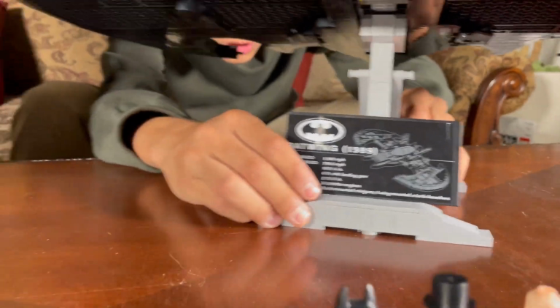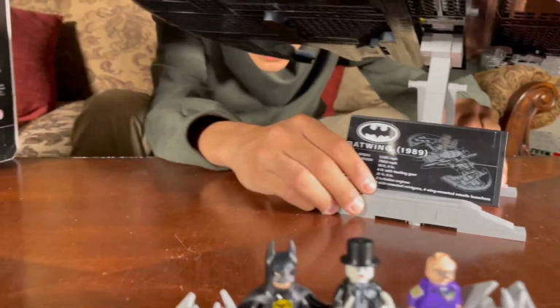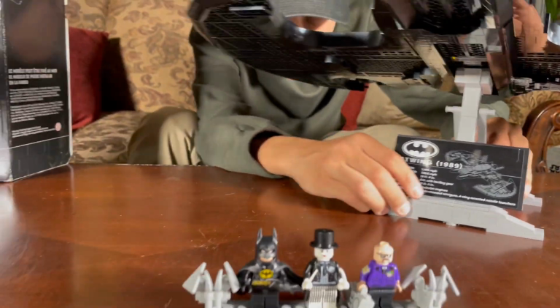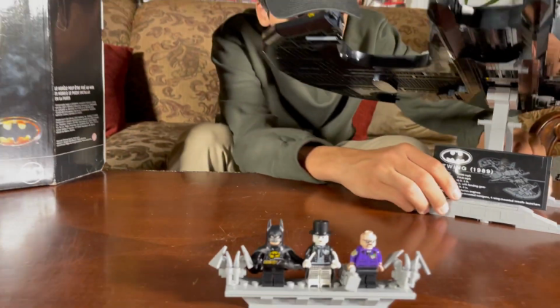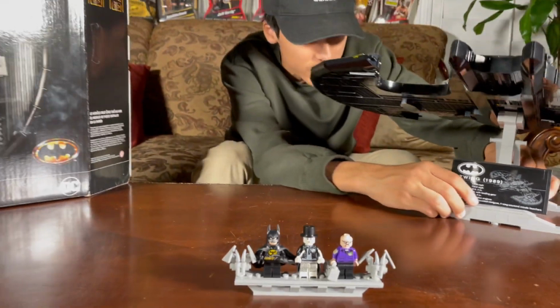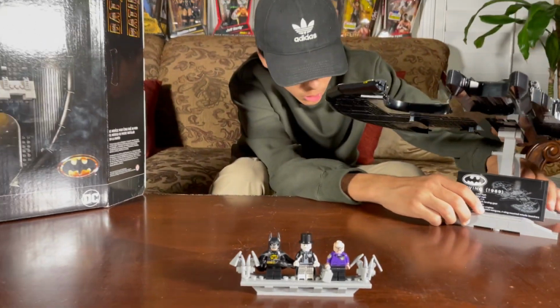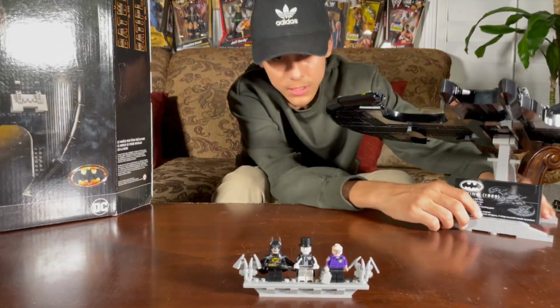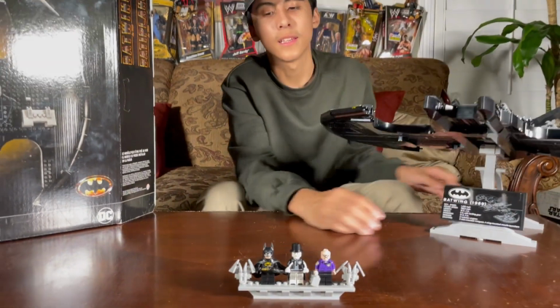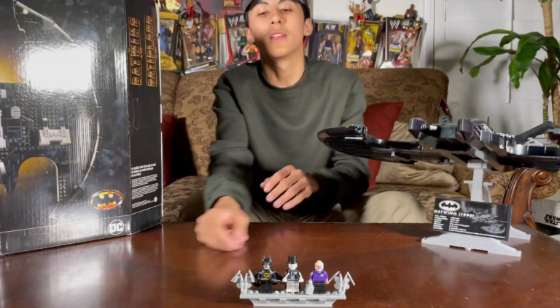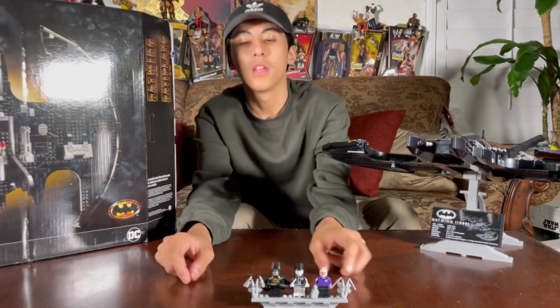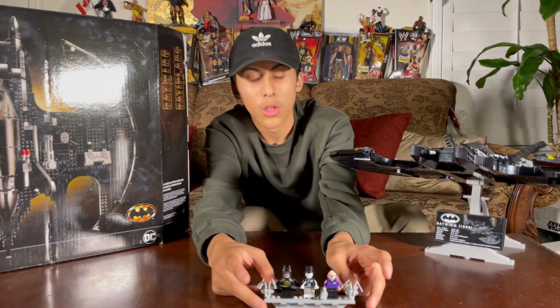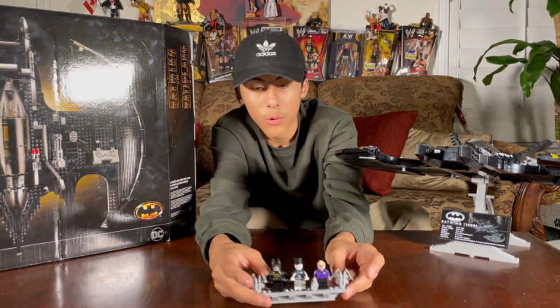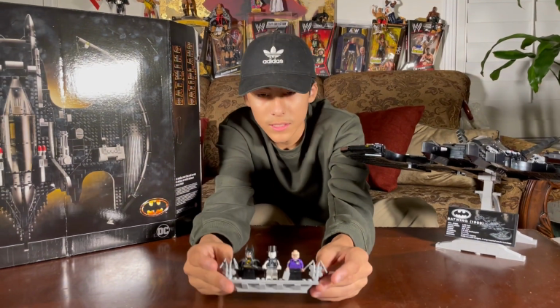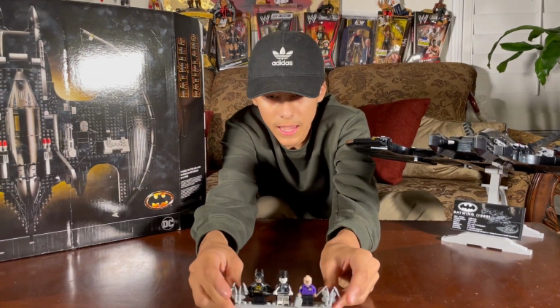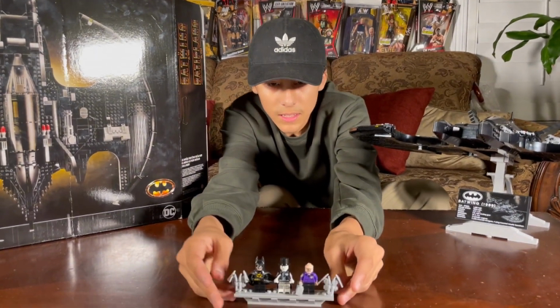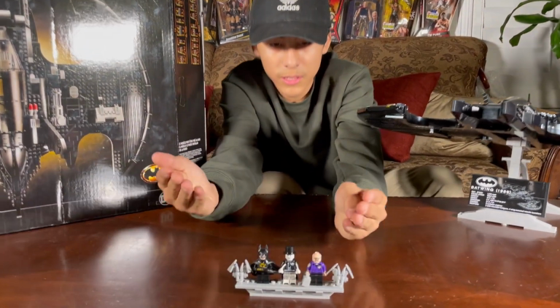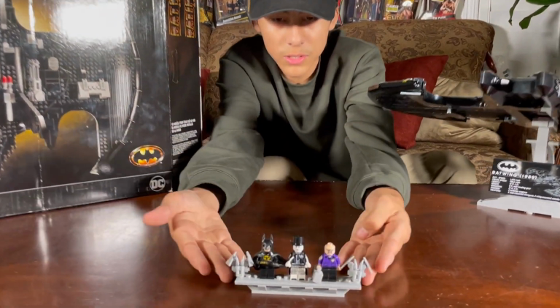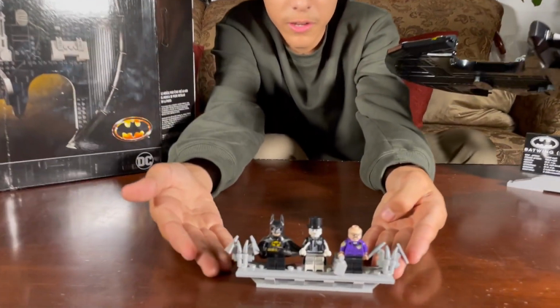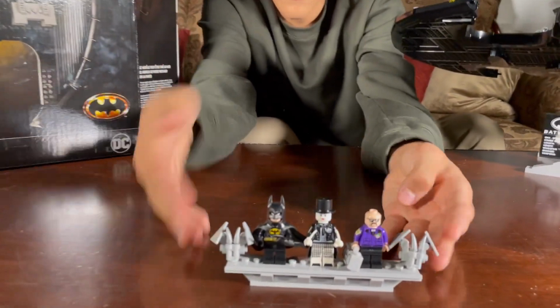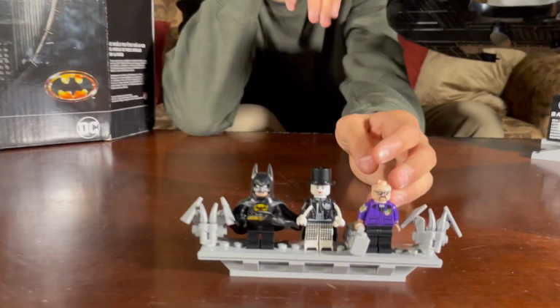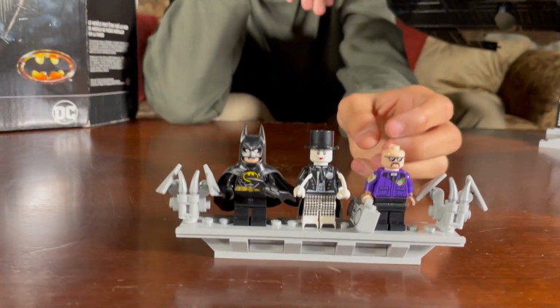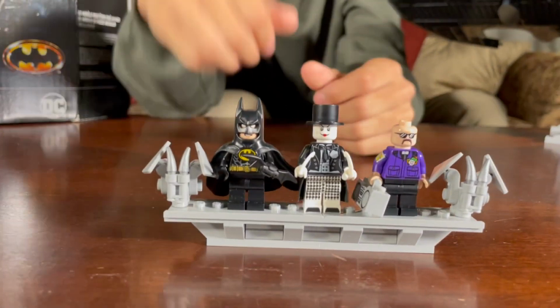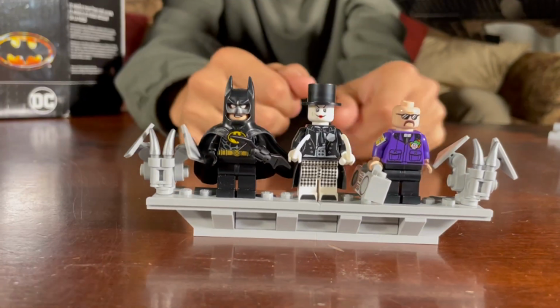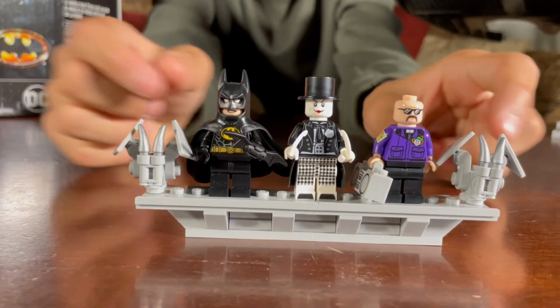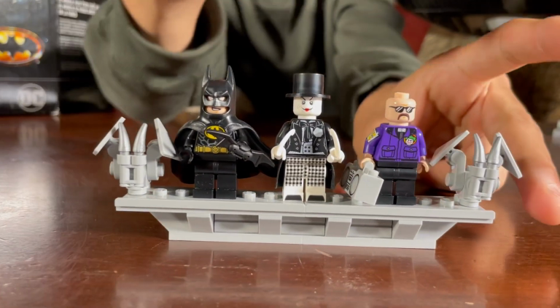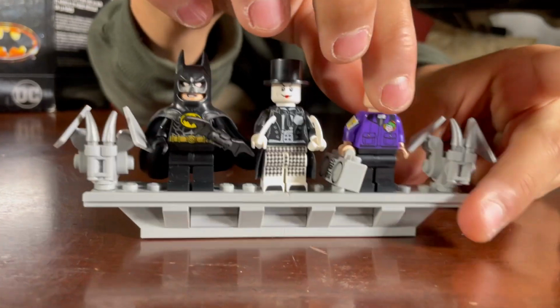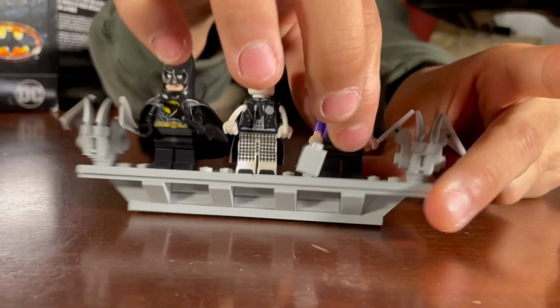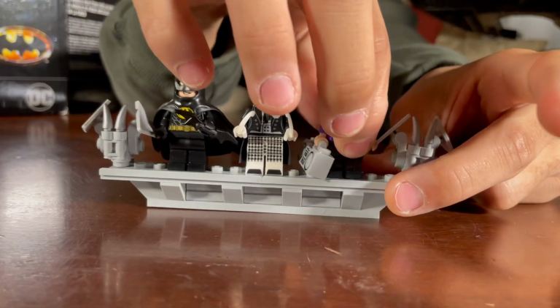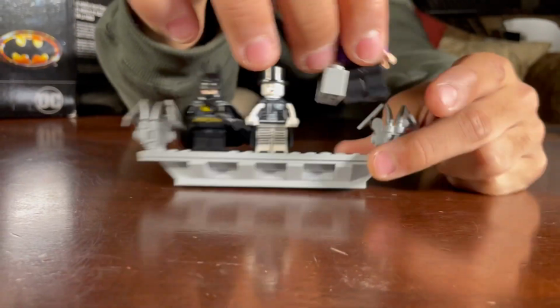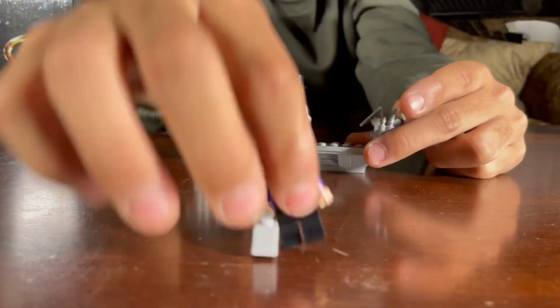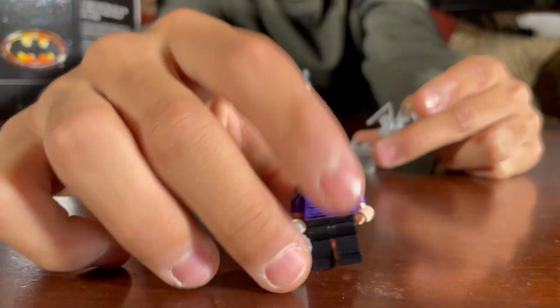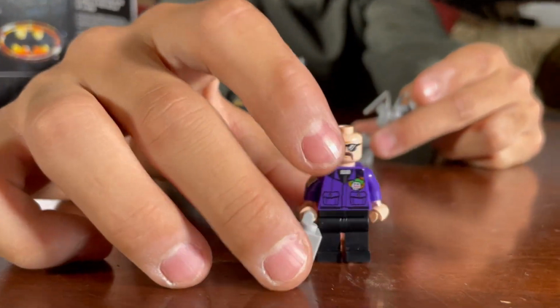Before we get into that, let's showcase the minifigures first as always. We got the stand — it comes with the actual stand. There are three minifigures, and it comes with Mr. Boombox Man, that's what I like to call him.